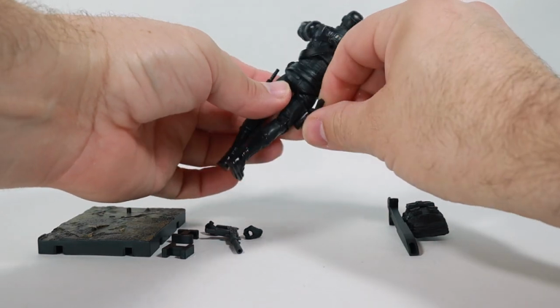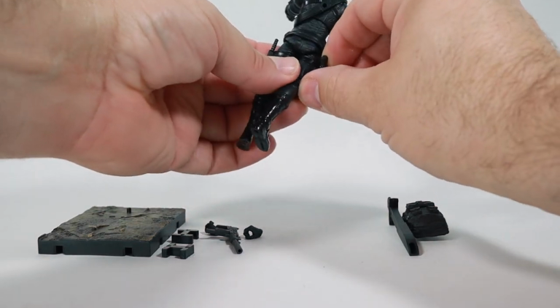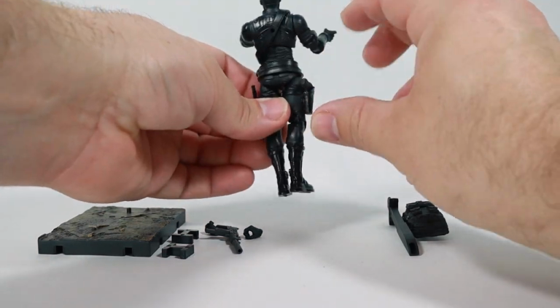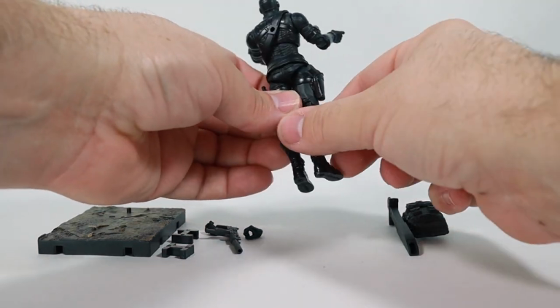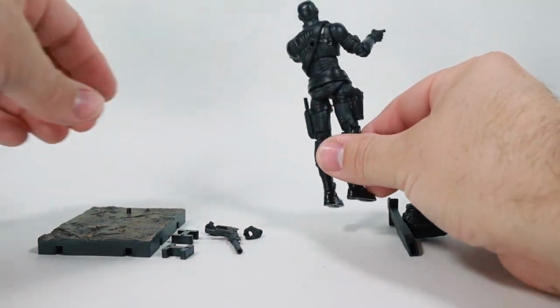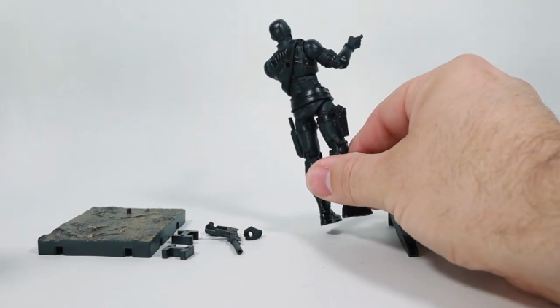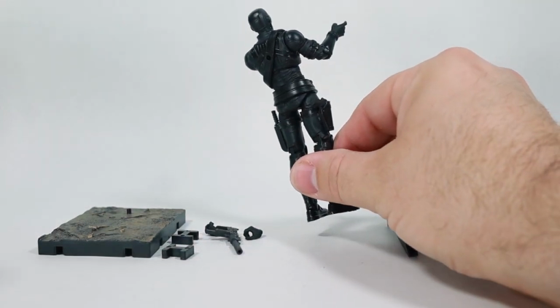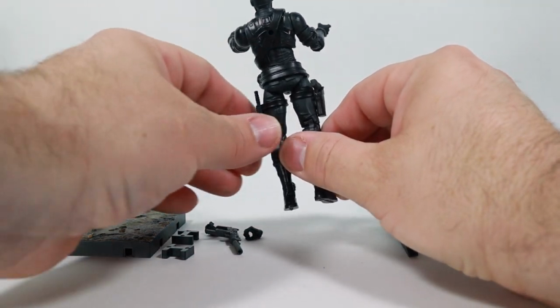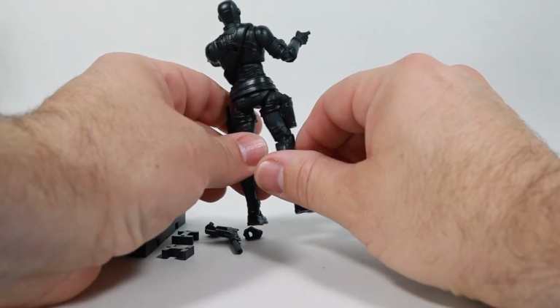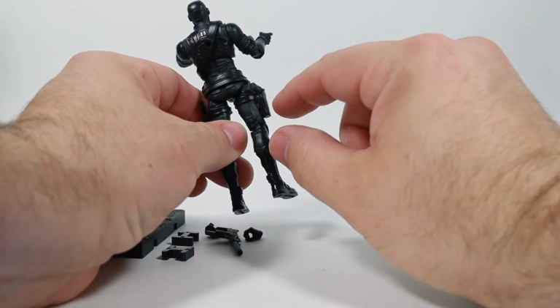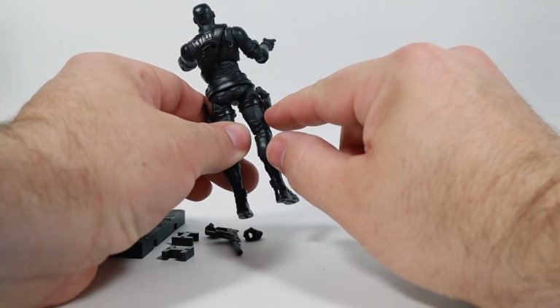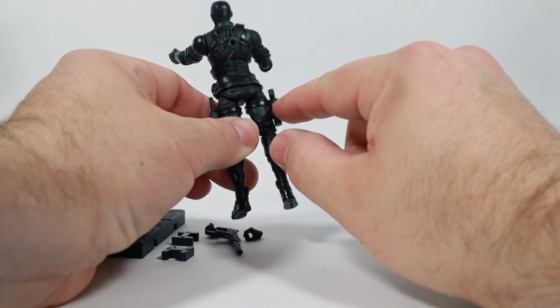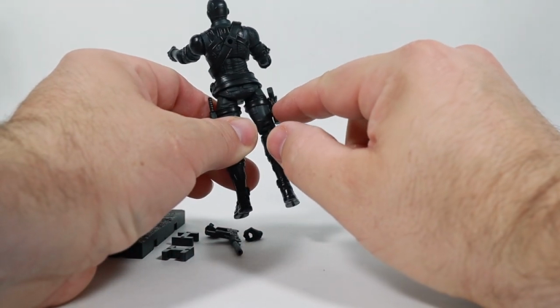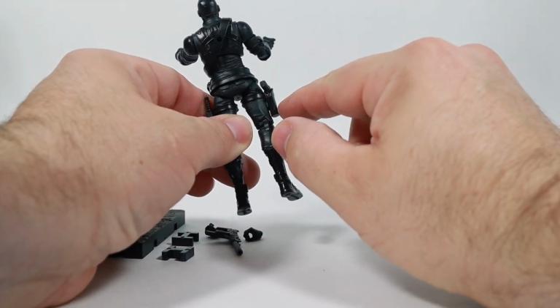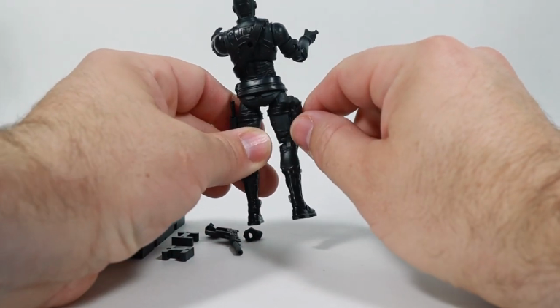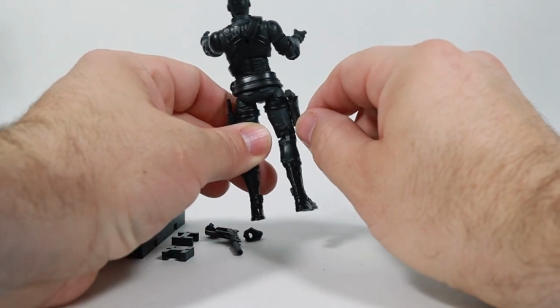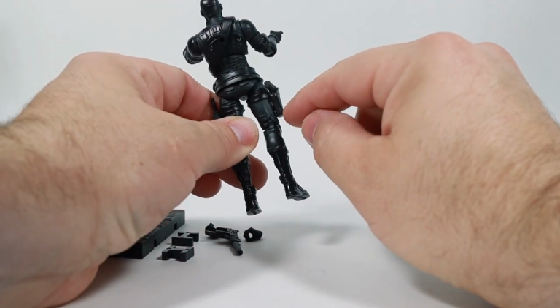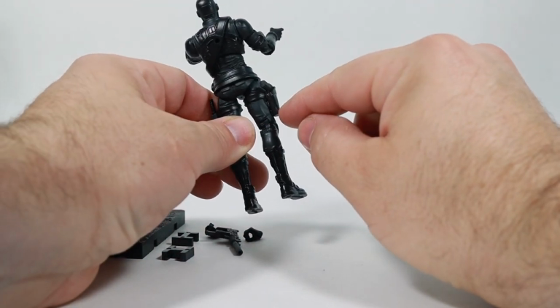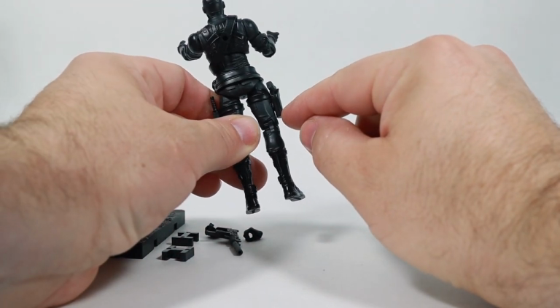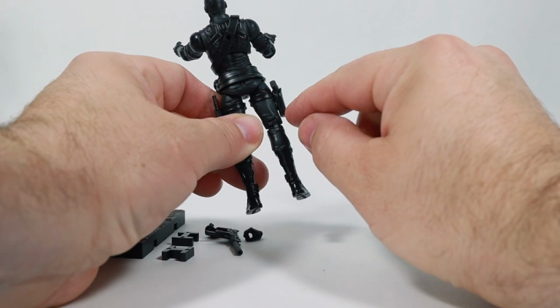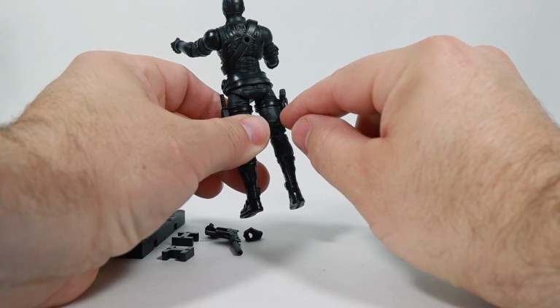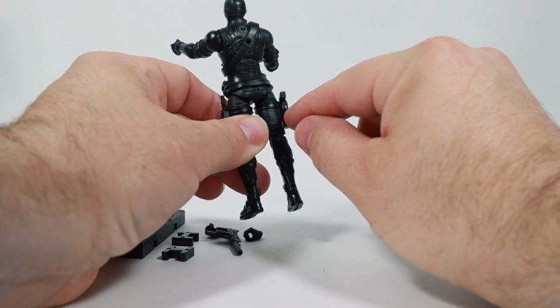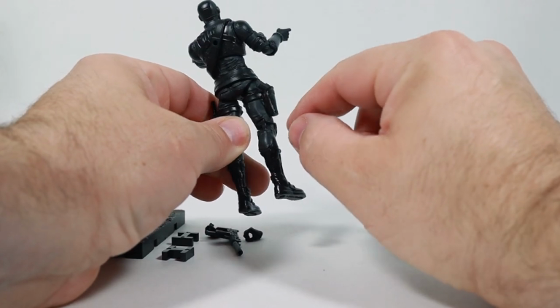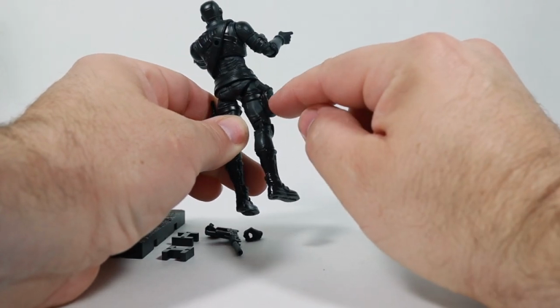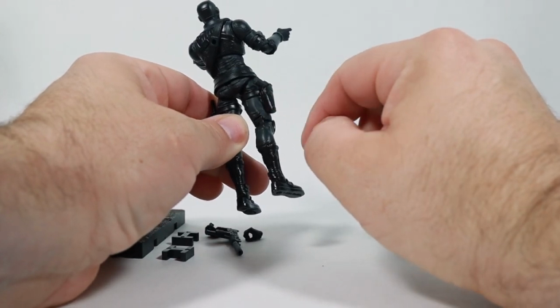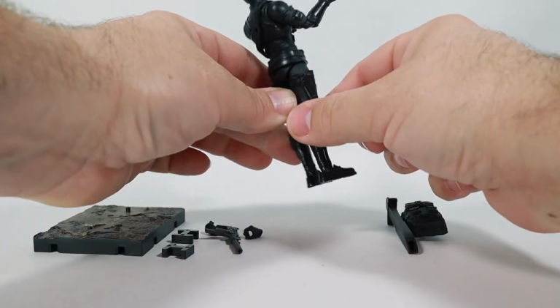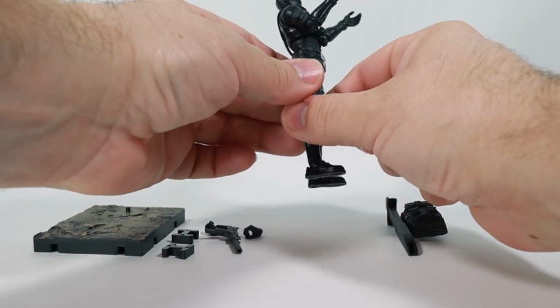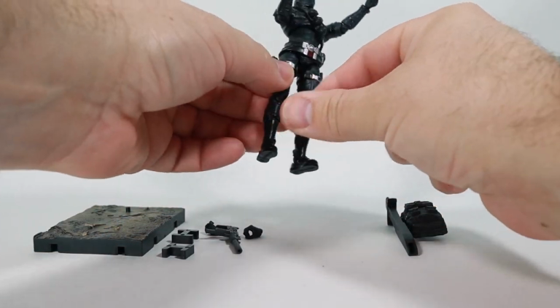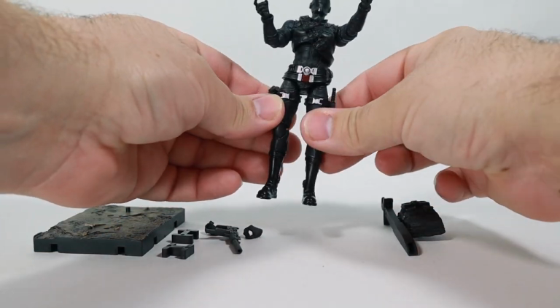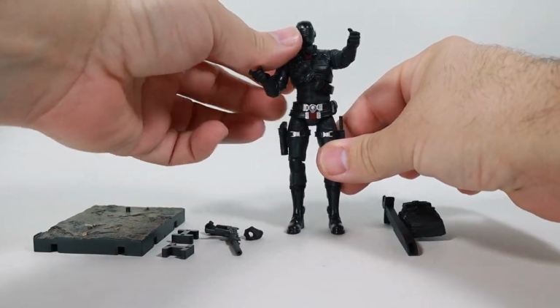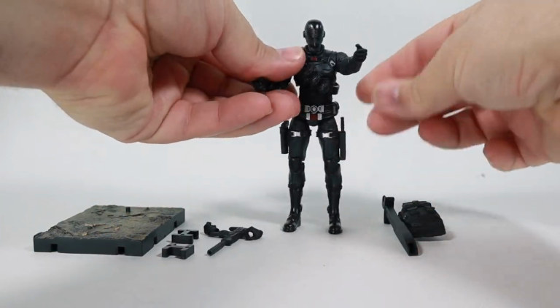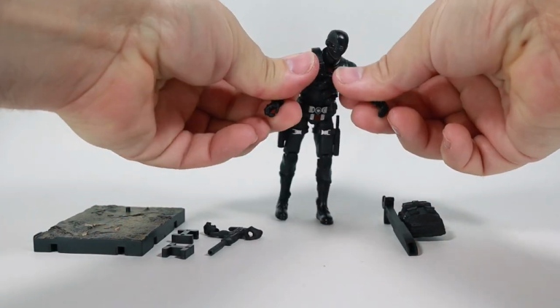I want to warn you about something, because I had to fix my figure here. This holster, at least on mine, was kind of easy — it broke off a little bit, so I had to glue mine back in. Now it's nice and sturdy, pretty cool.